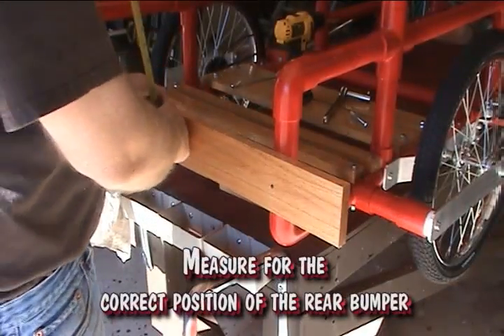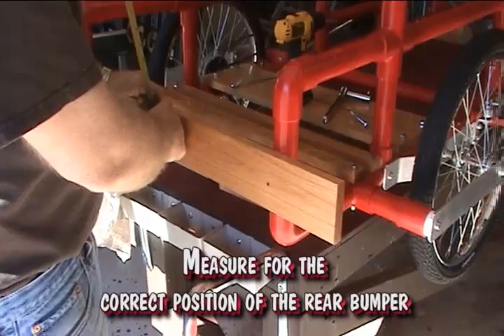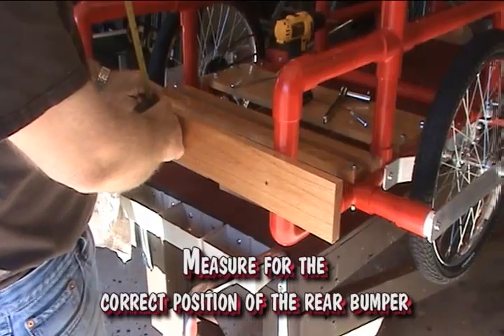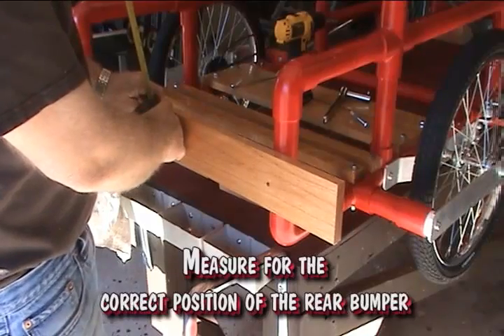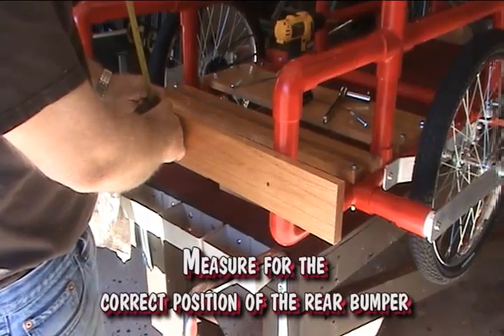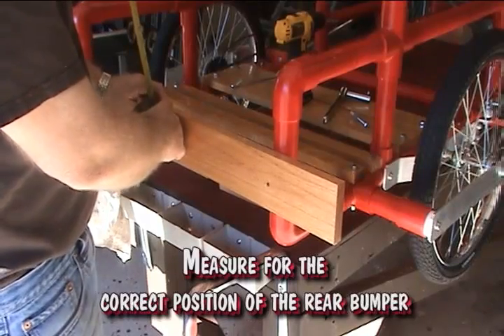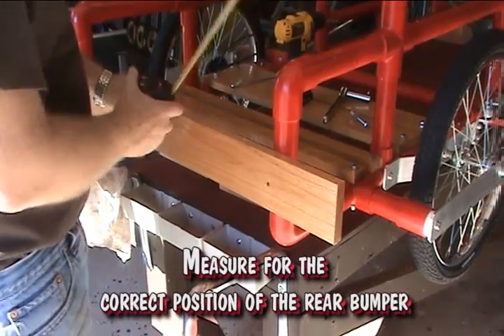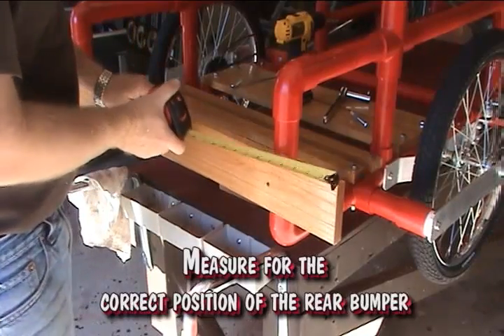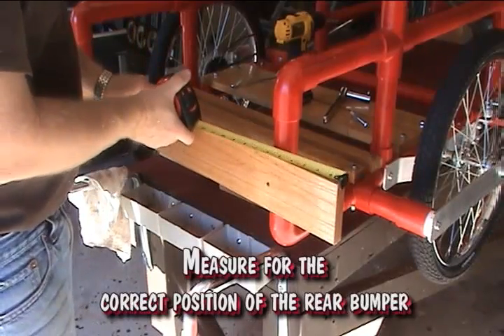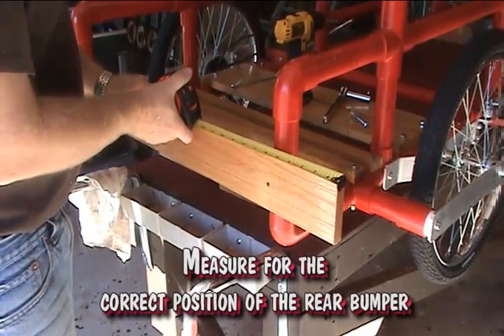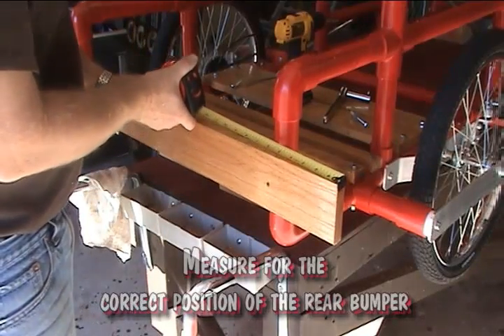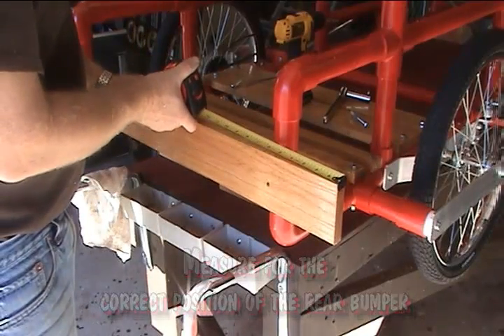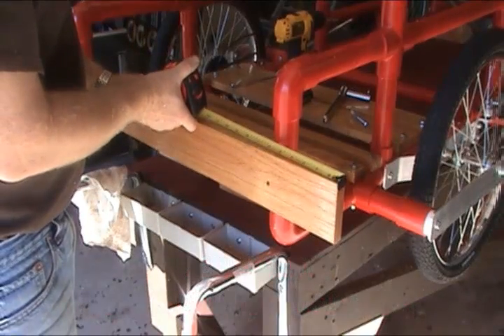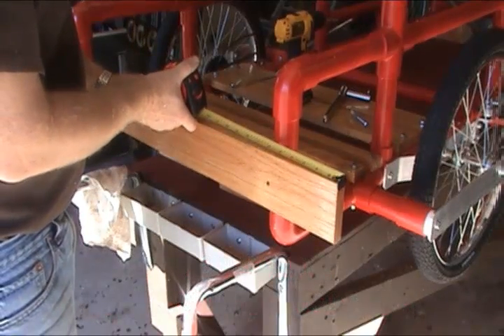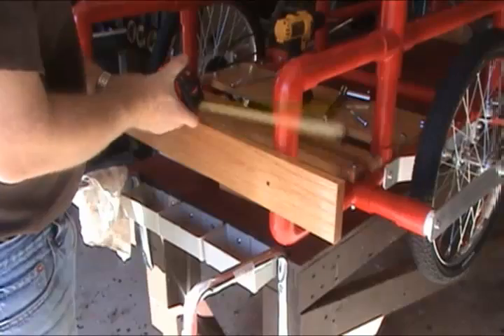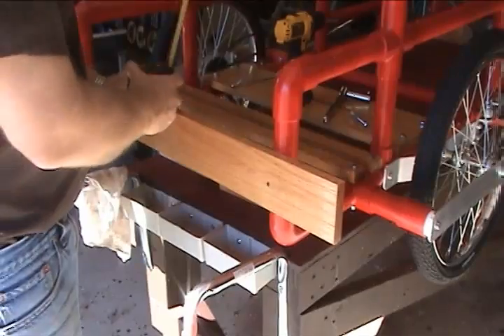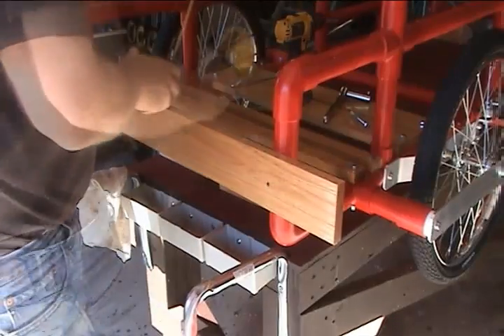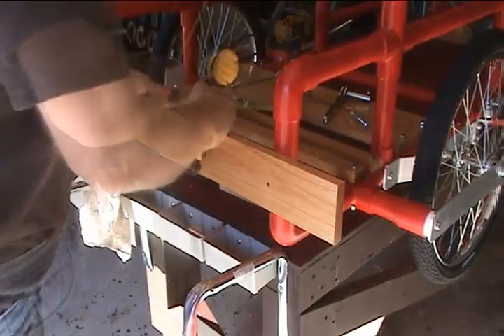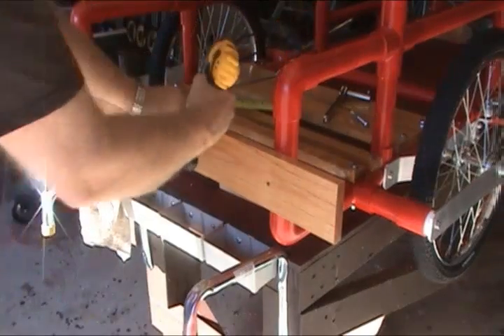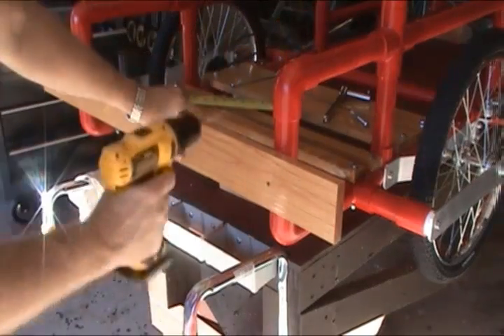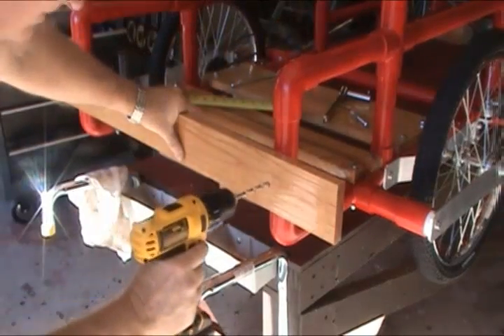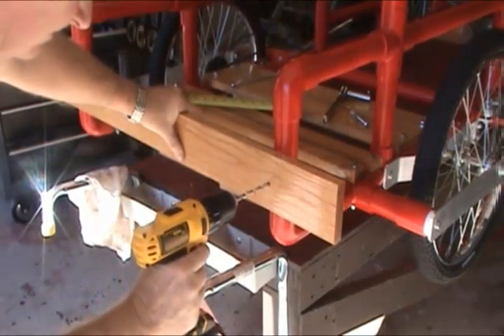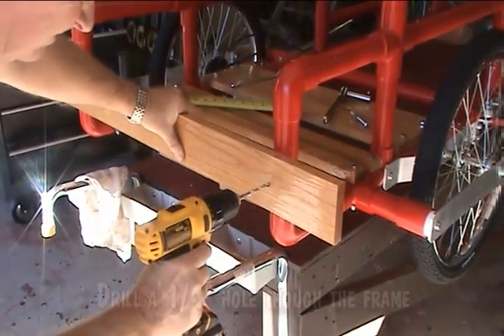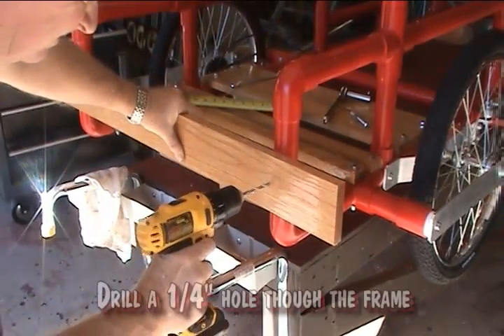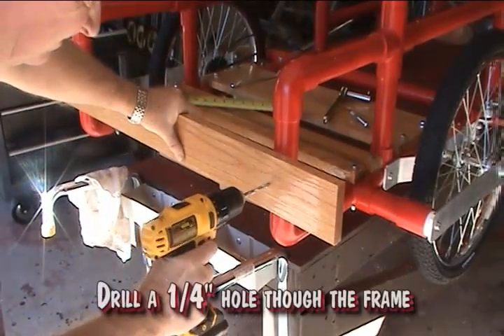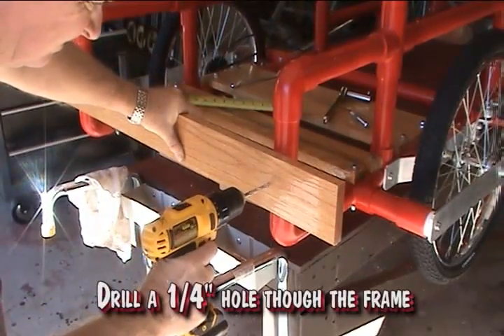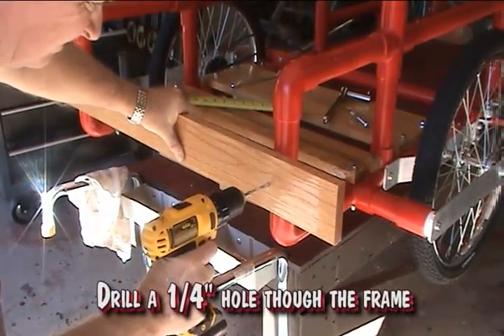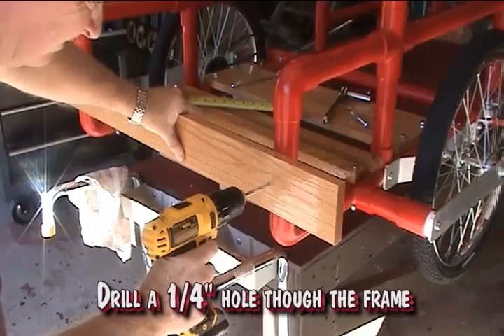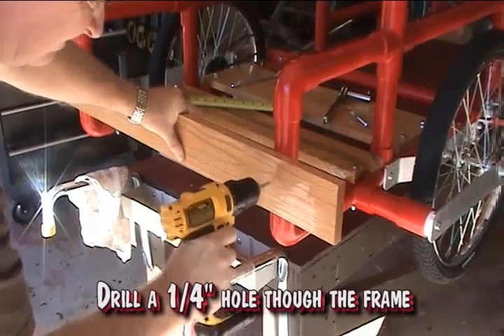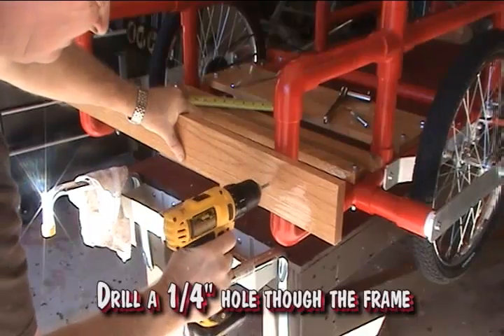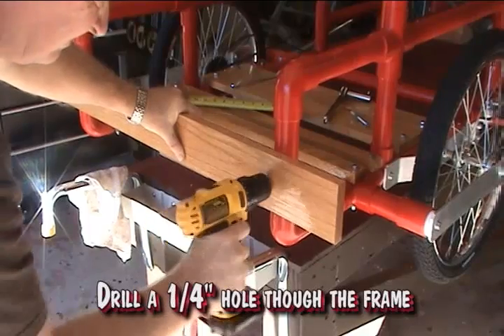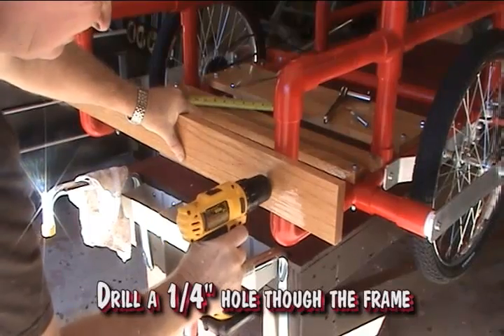Measure for the correct position of the rear bumper. Drill a 1/4 inch hole through the wood and frame.